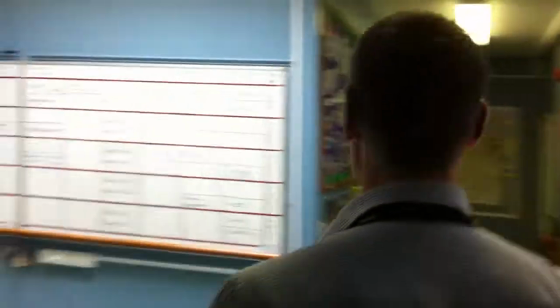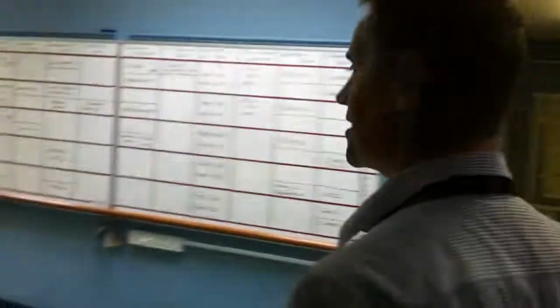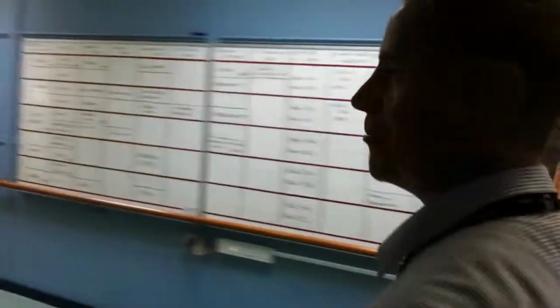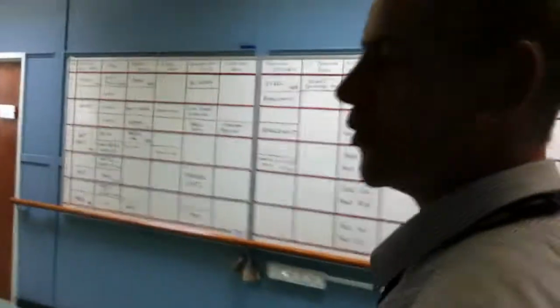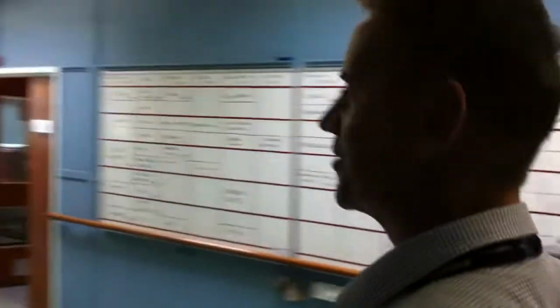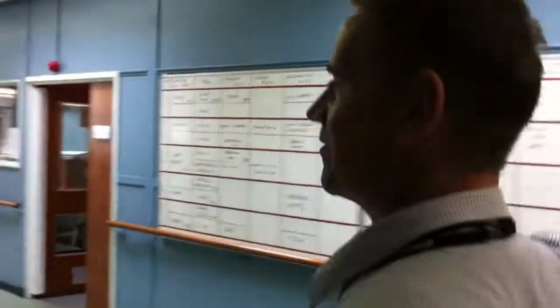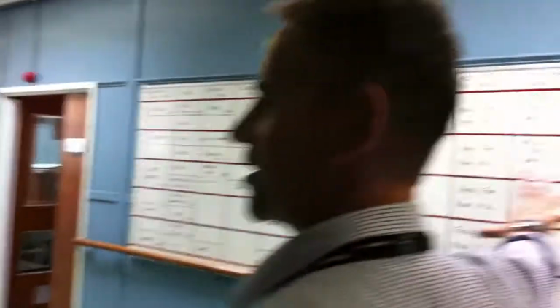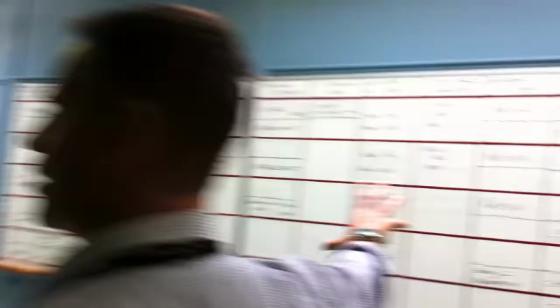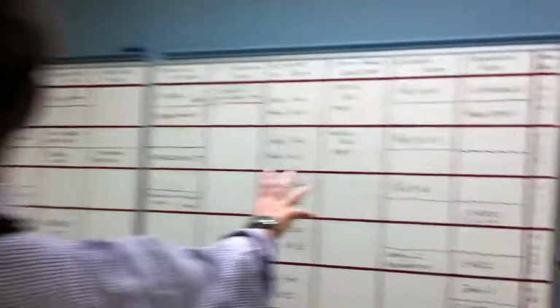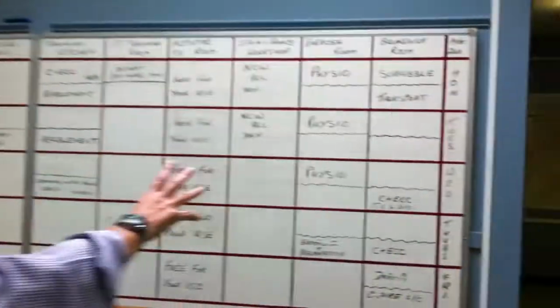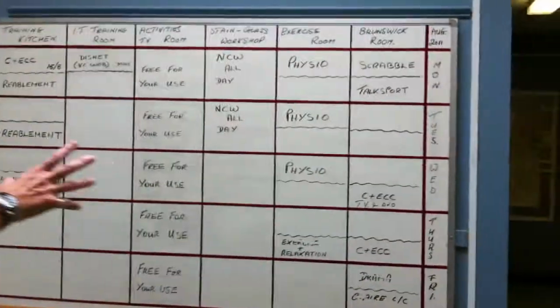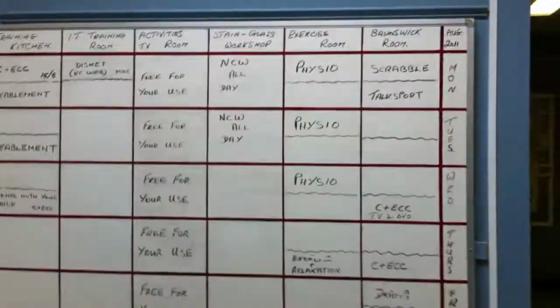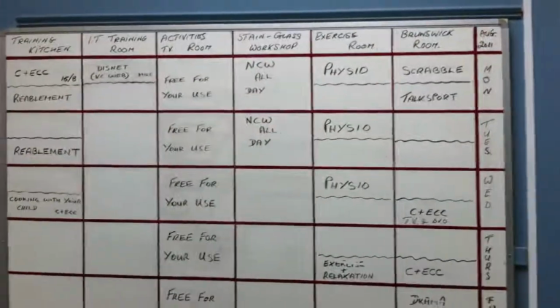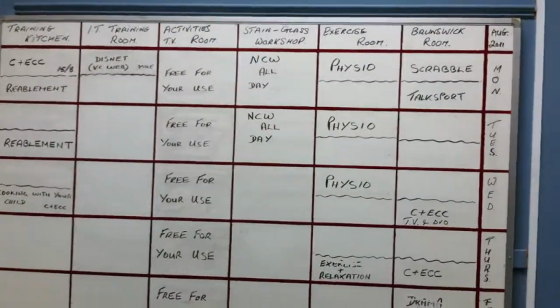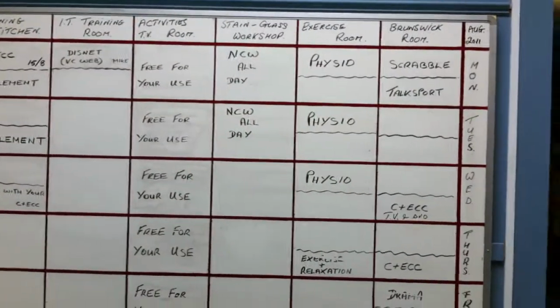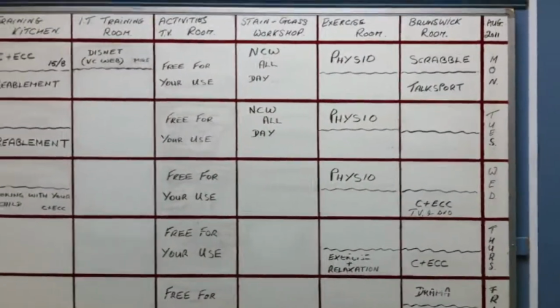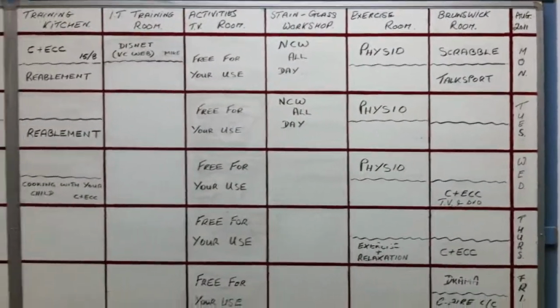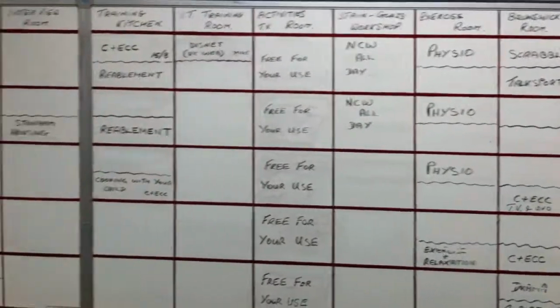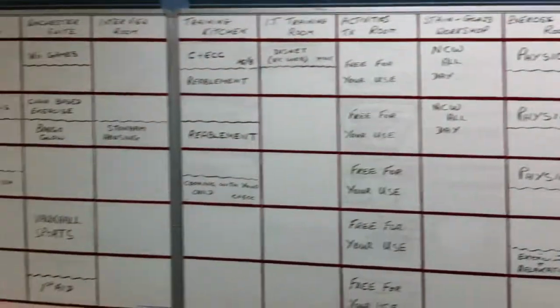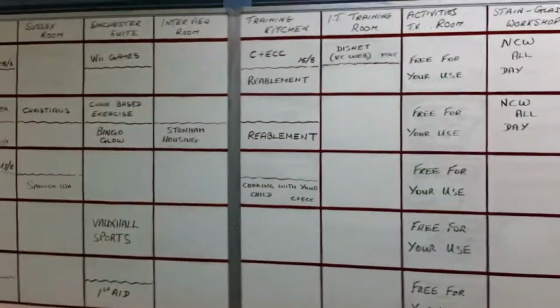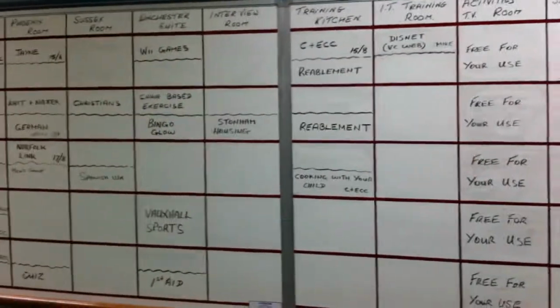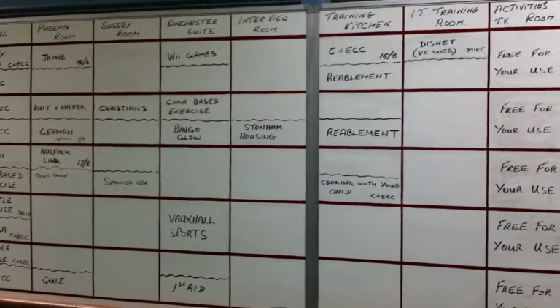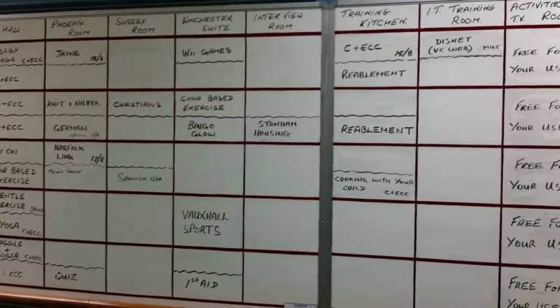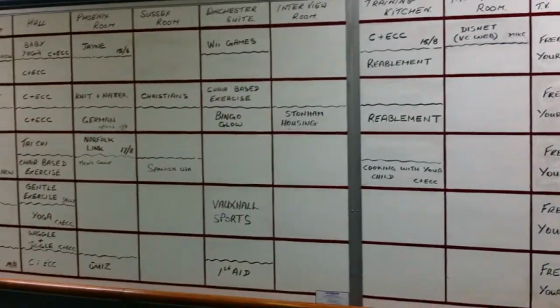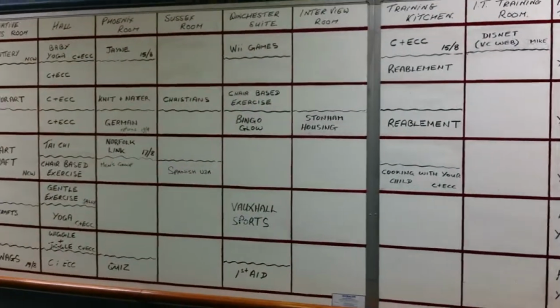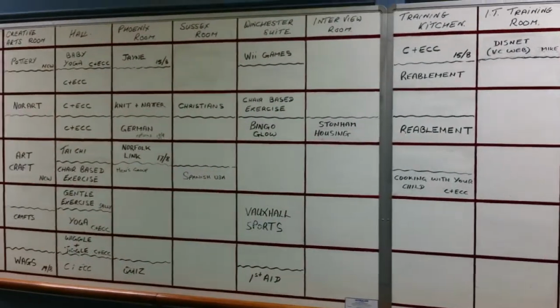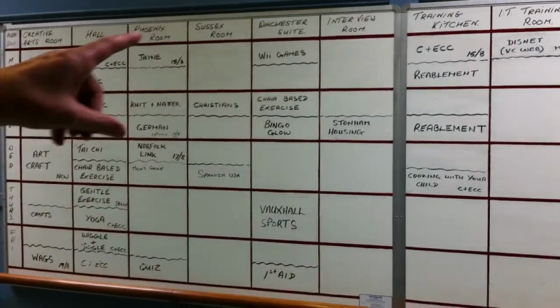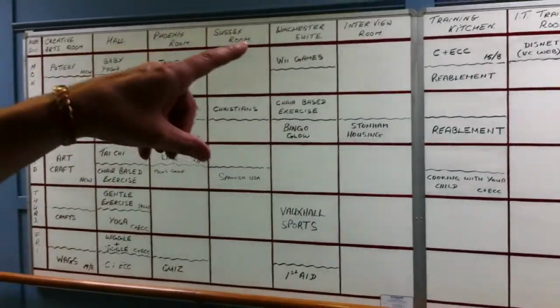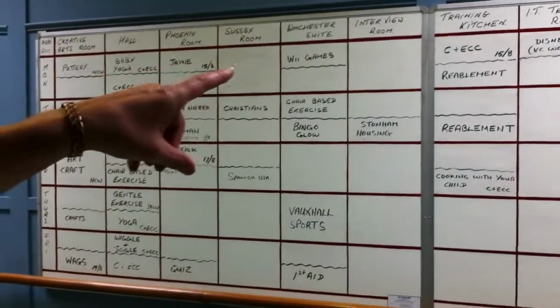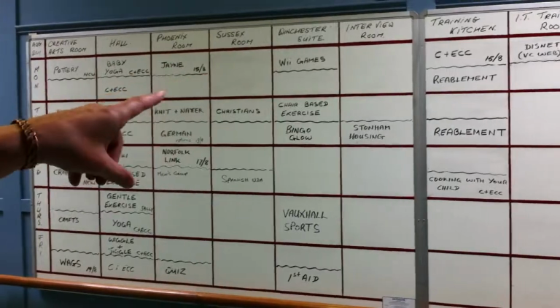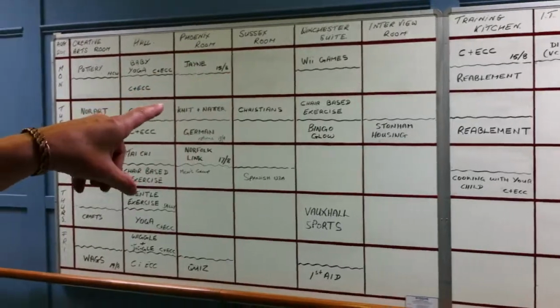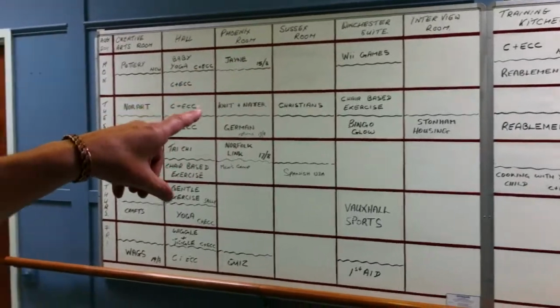This is our board of stuff that's going on. It shows all our rooms that are available and the bookings during the course of the week.